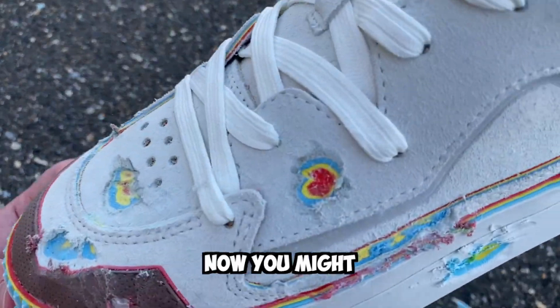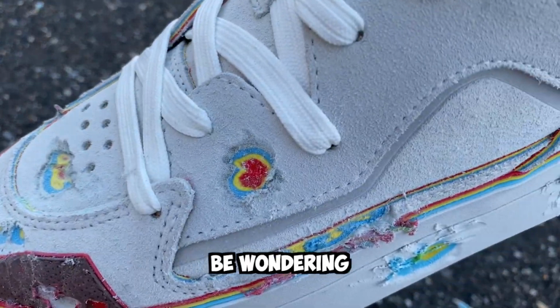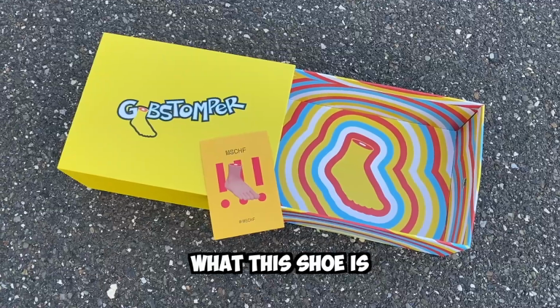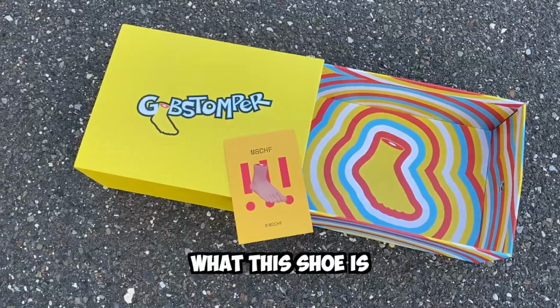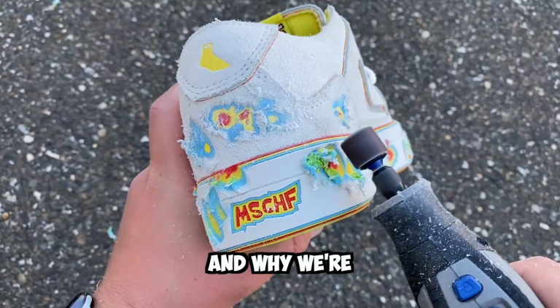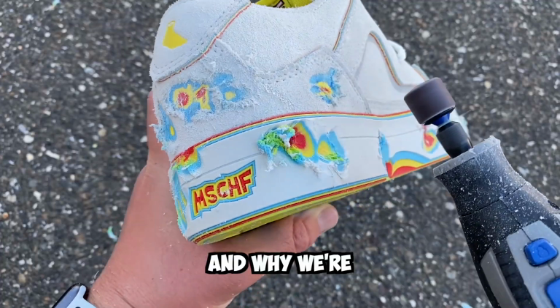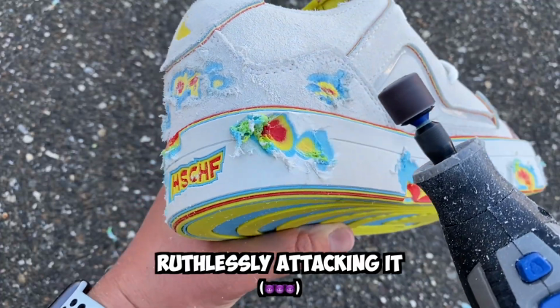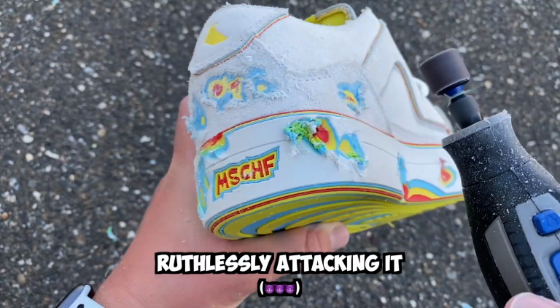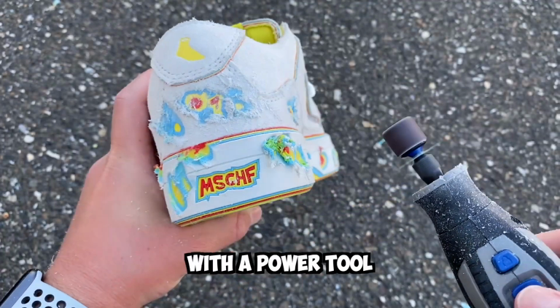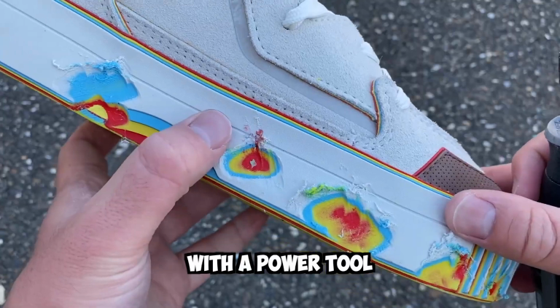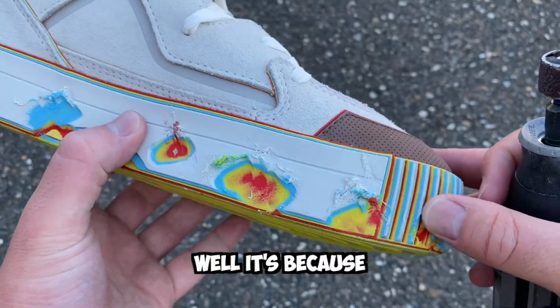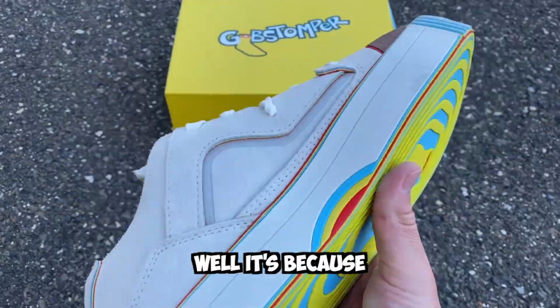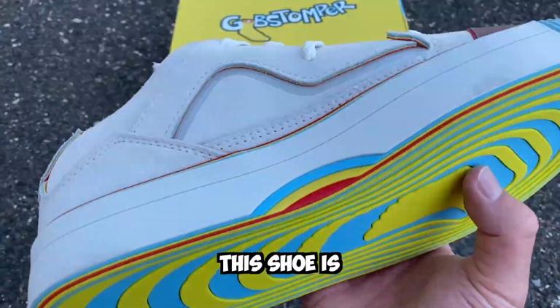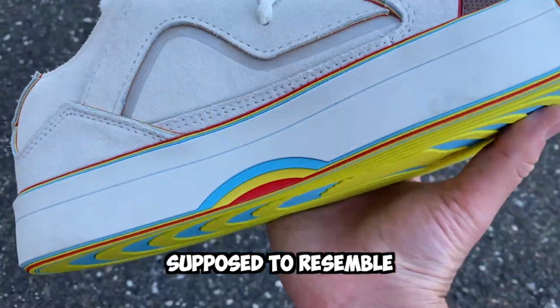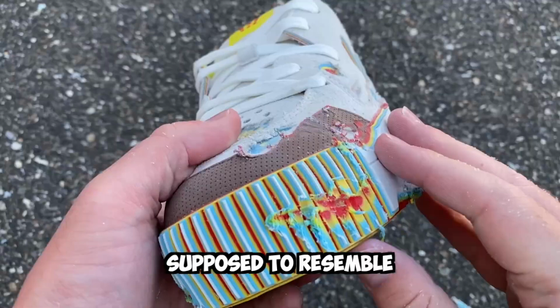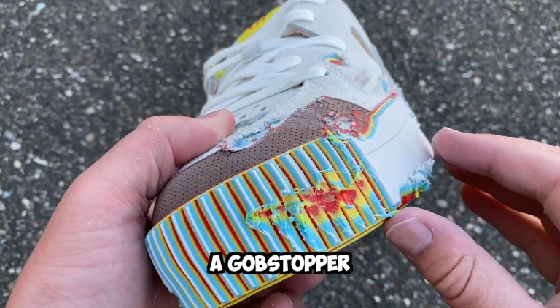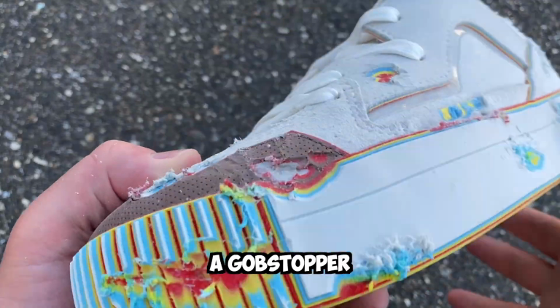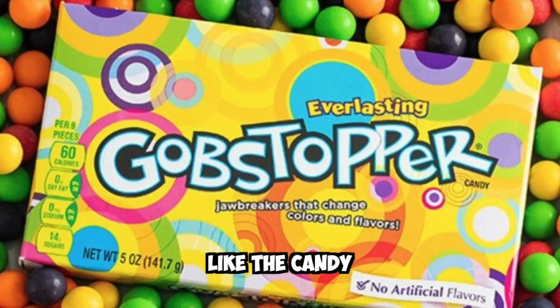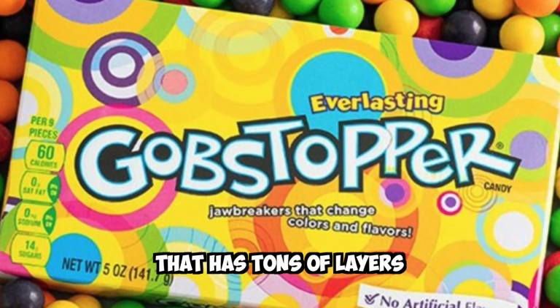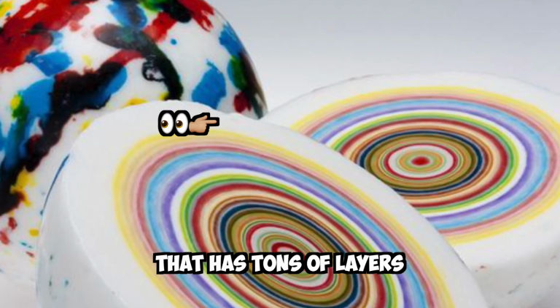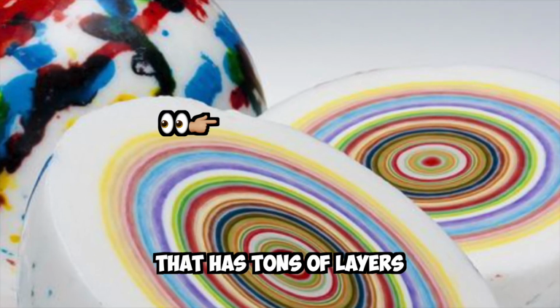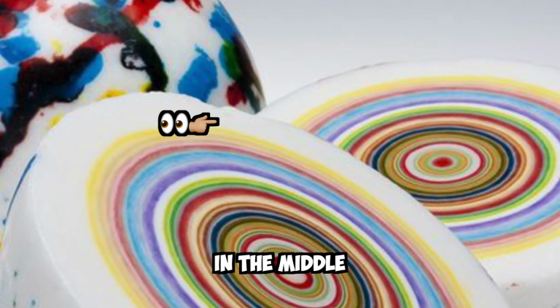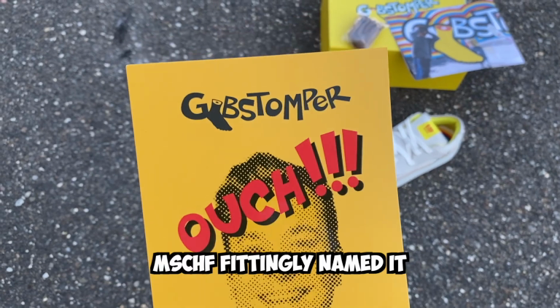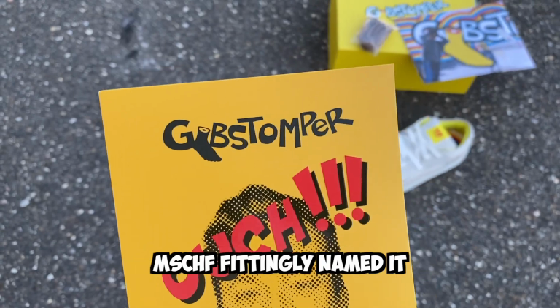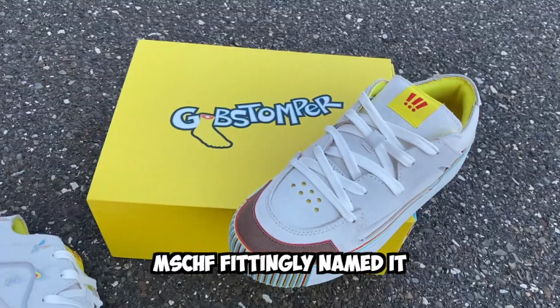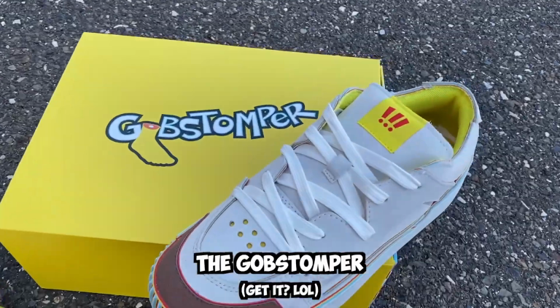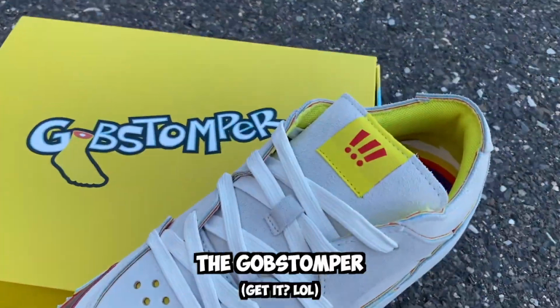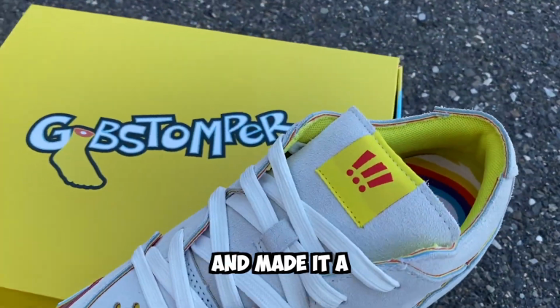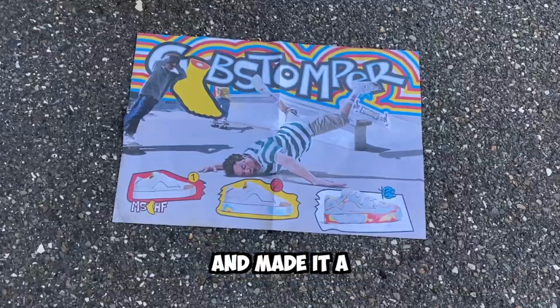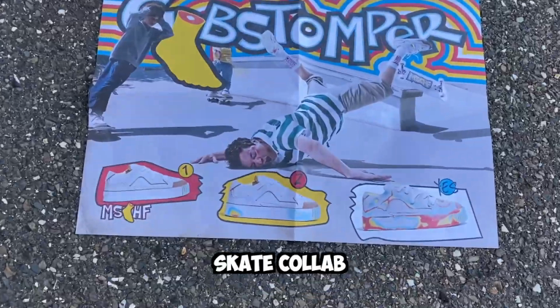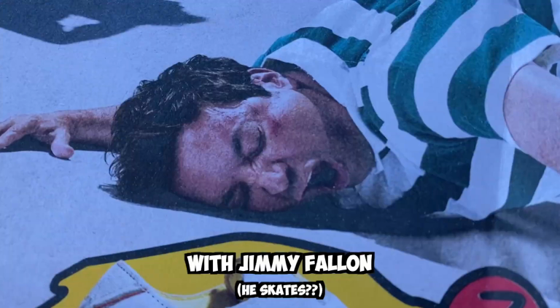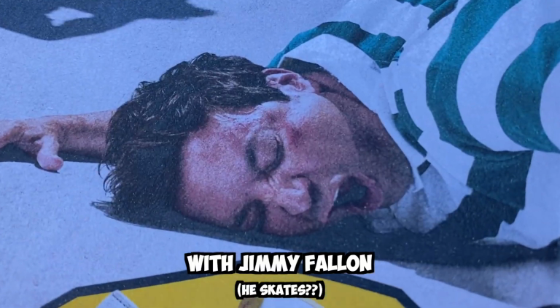You might be wondering what this shoe is and why we're ruthlessly attacking it with a power tool. It's because this shoe is supposed to resemble a gobstopper — like the candy that has tons of layers in the middle. MSCHF fittingly named it the Gobstomper and made it a skate collab with Jimmy Fallon.